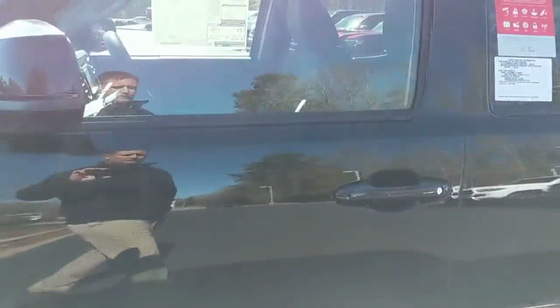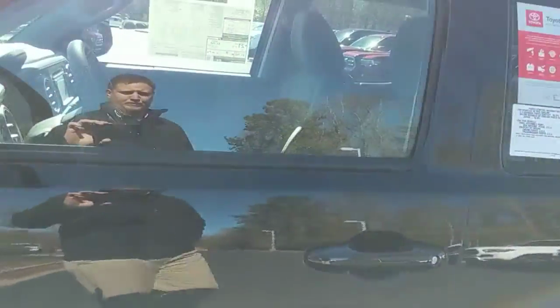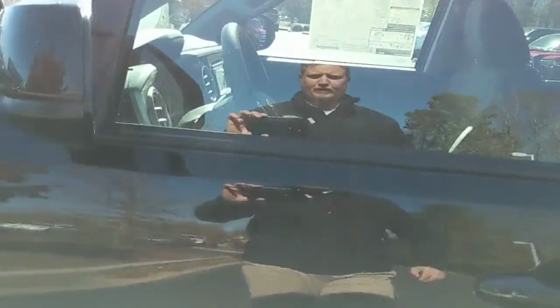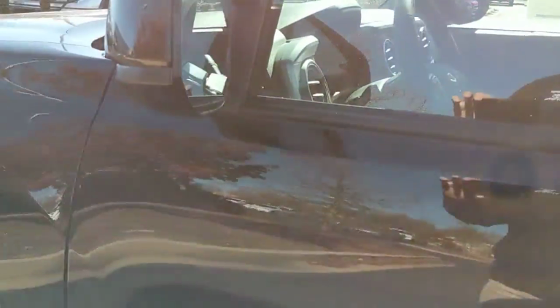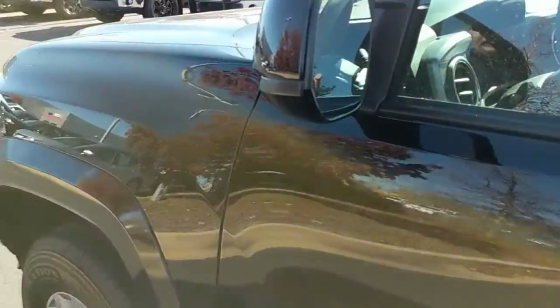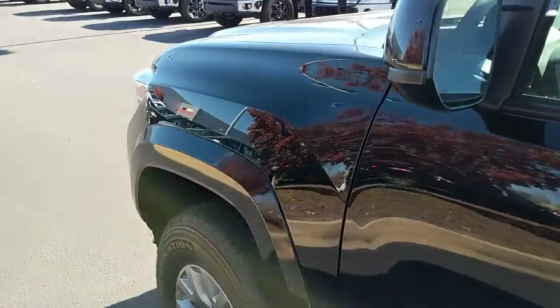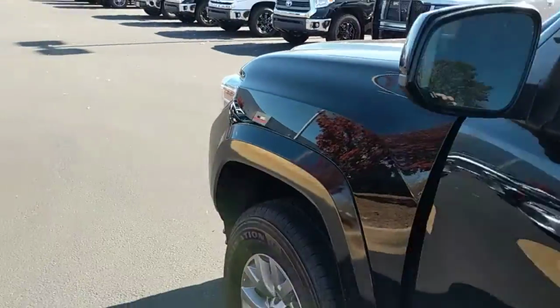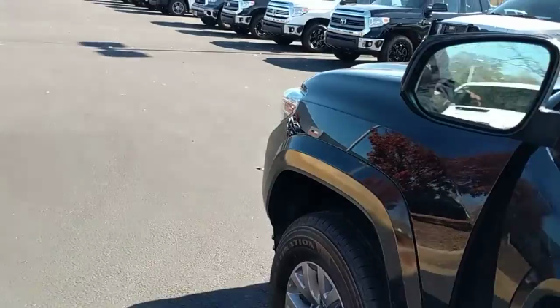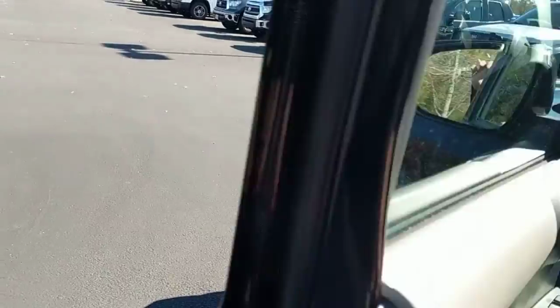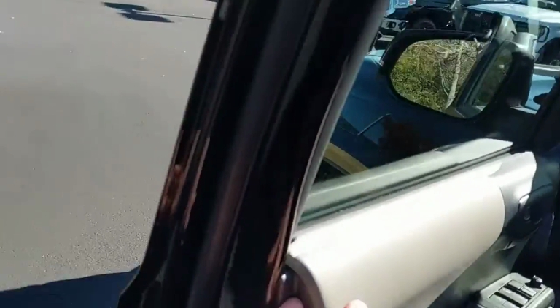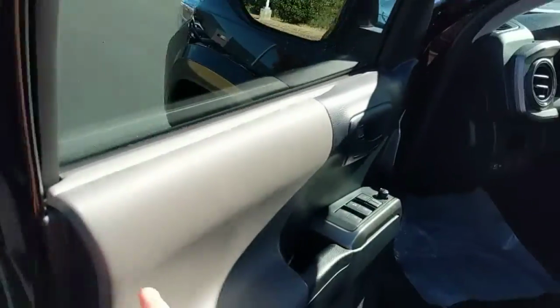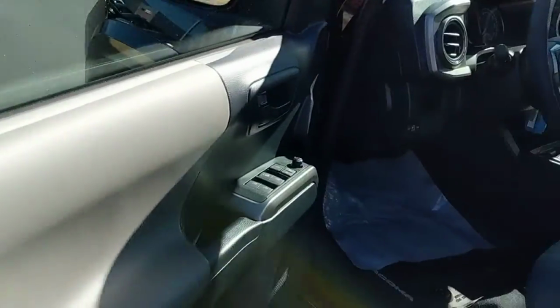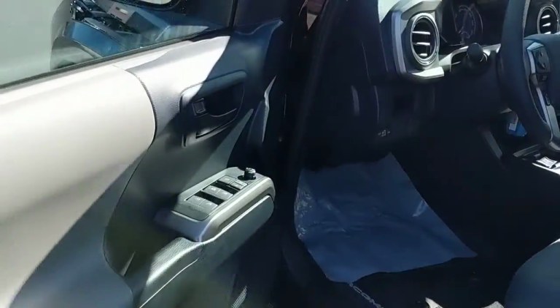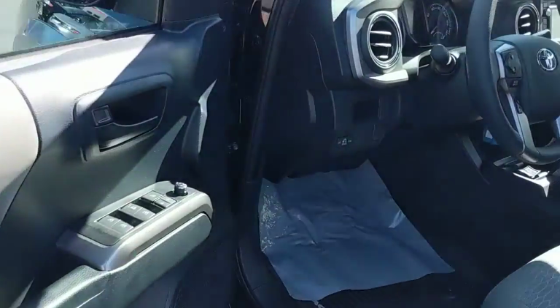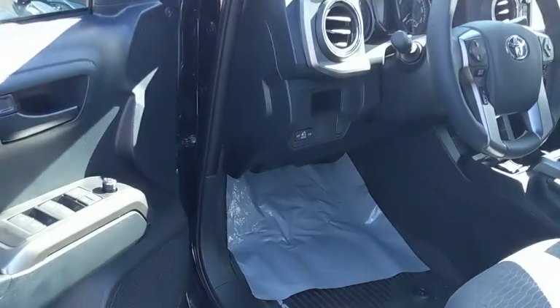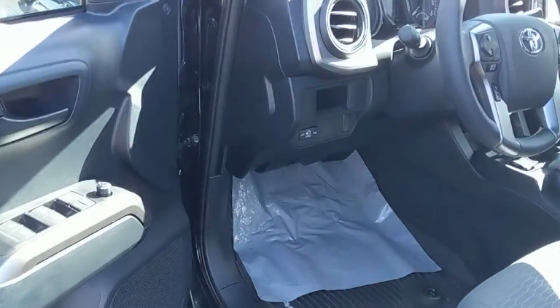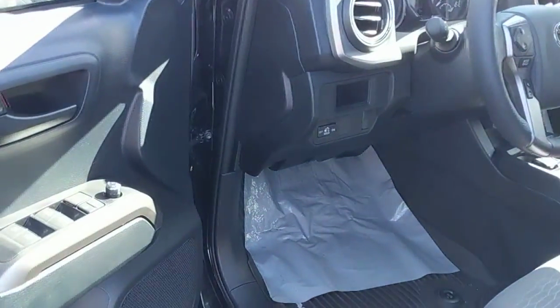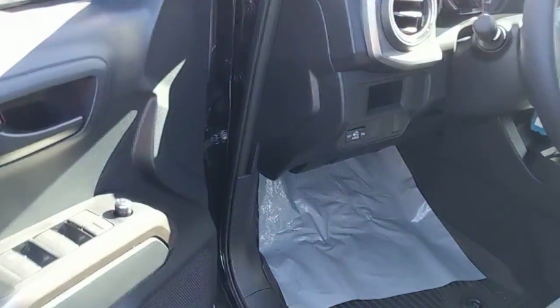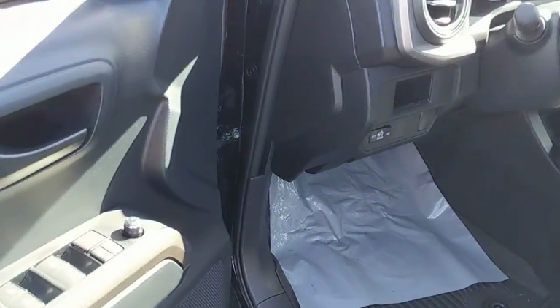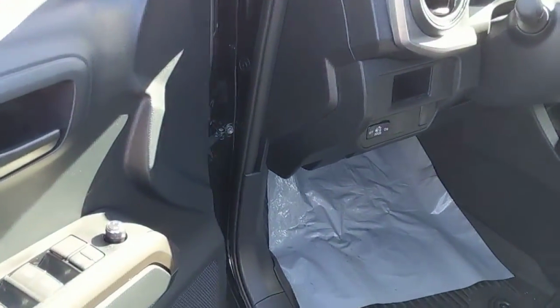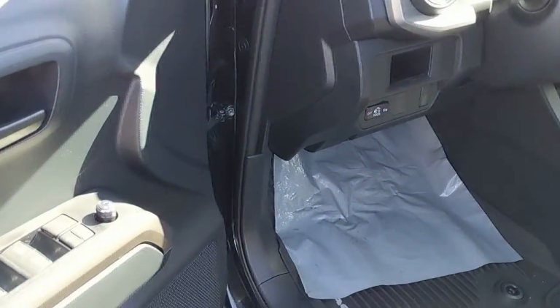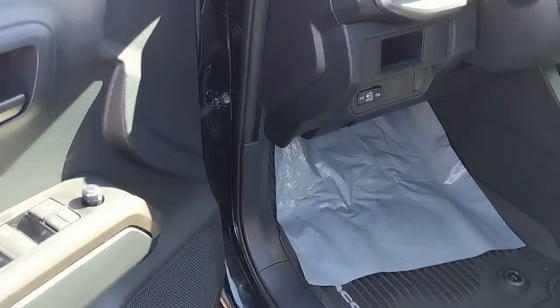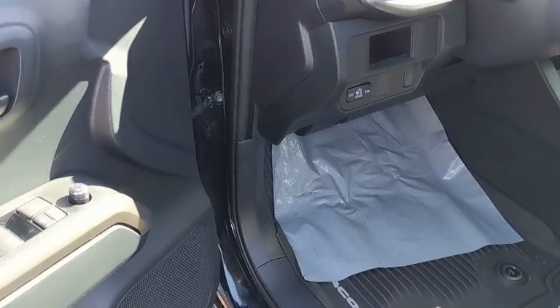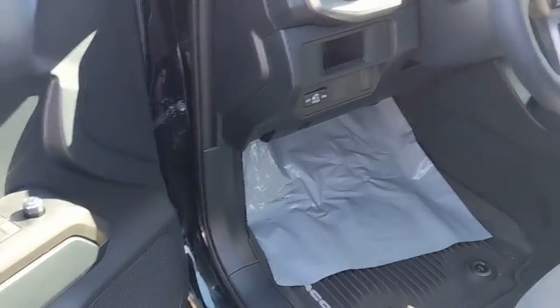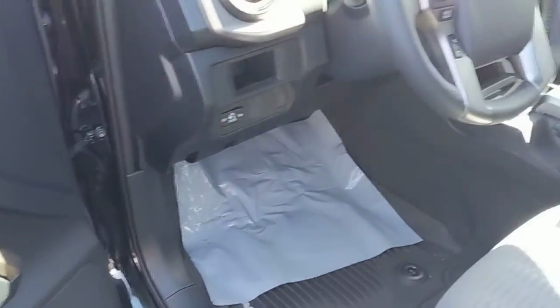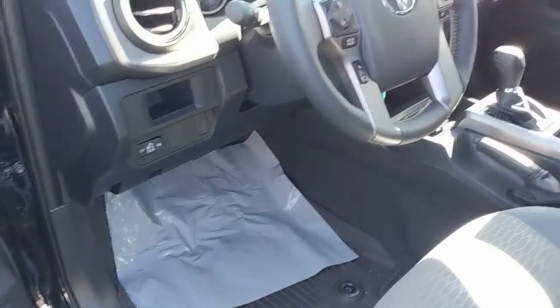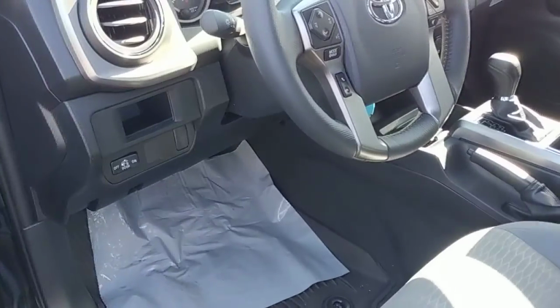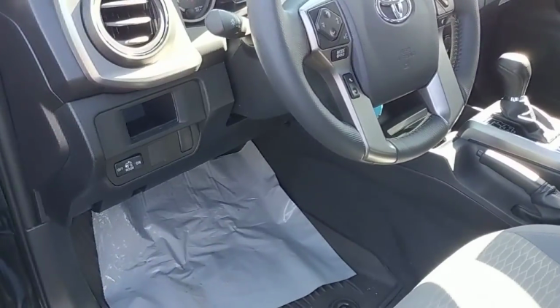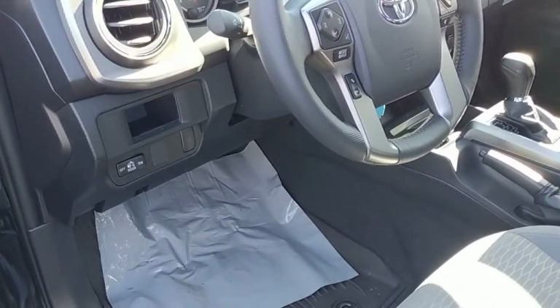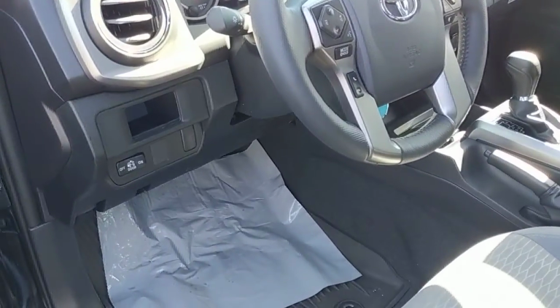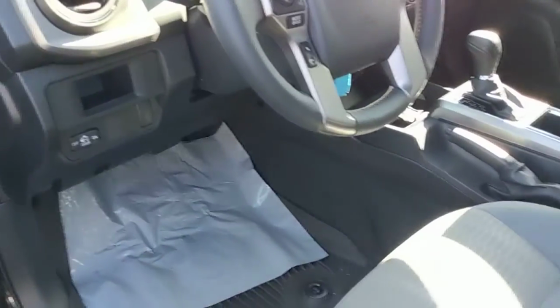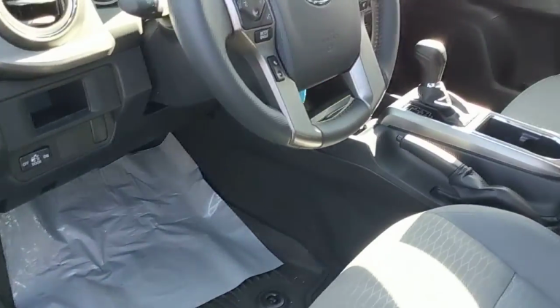Open her up here. Power doors, windows, window locks, mirror adjustments, and bed lights.